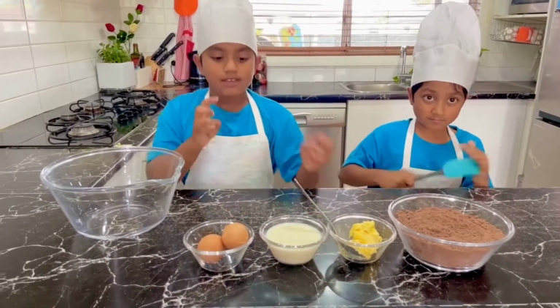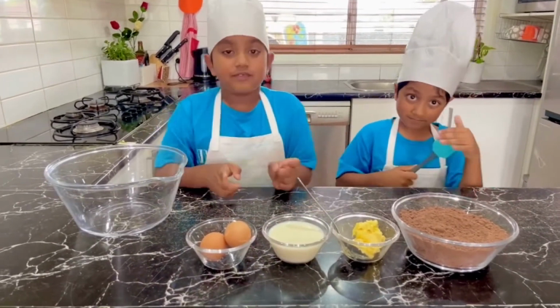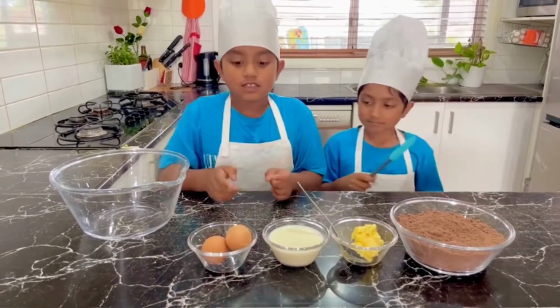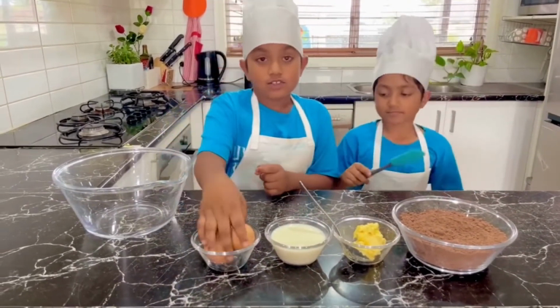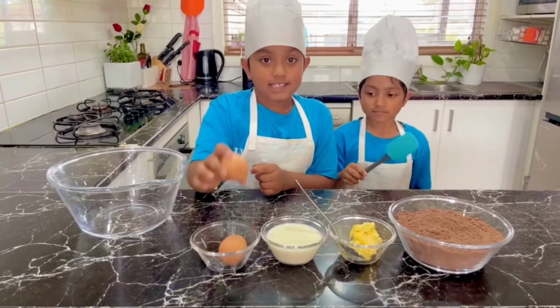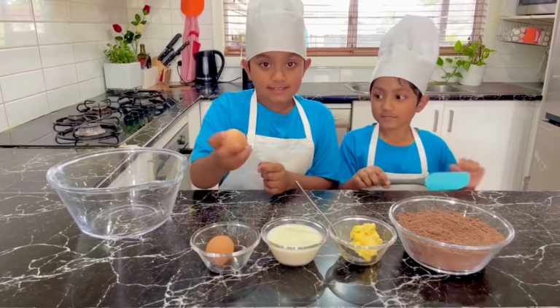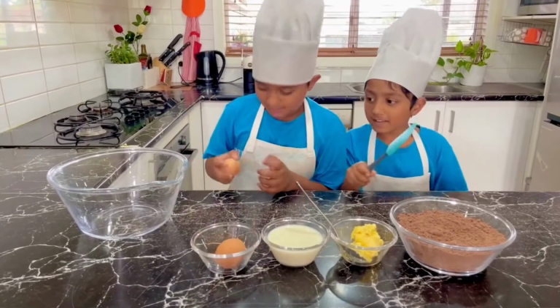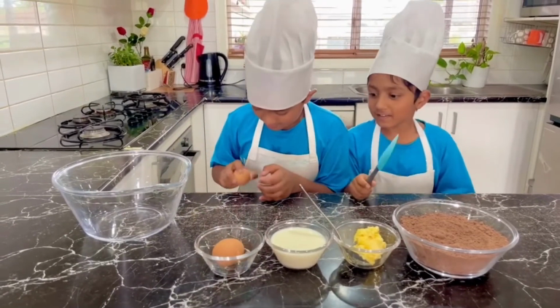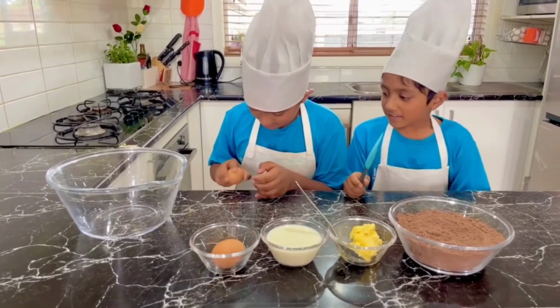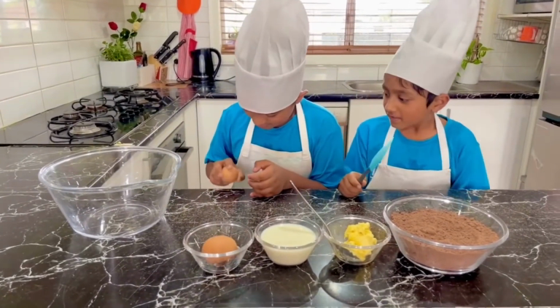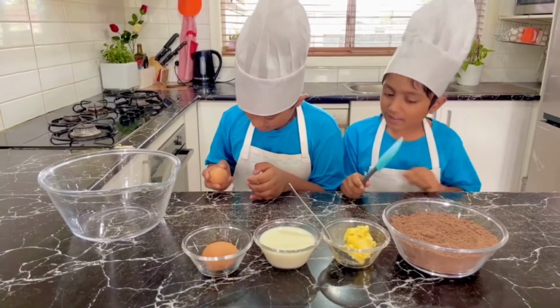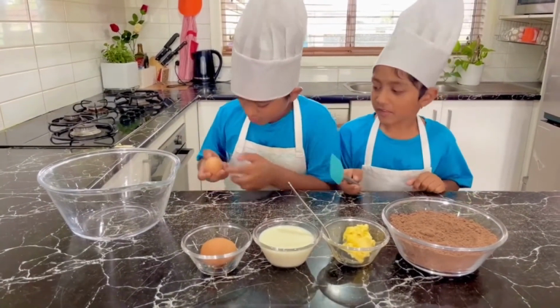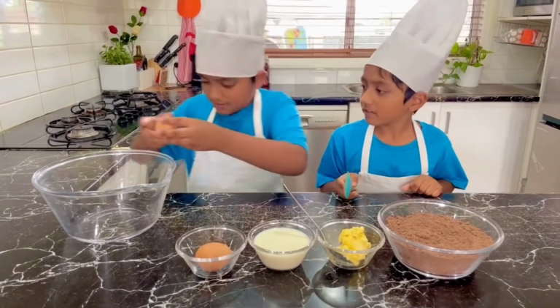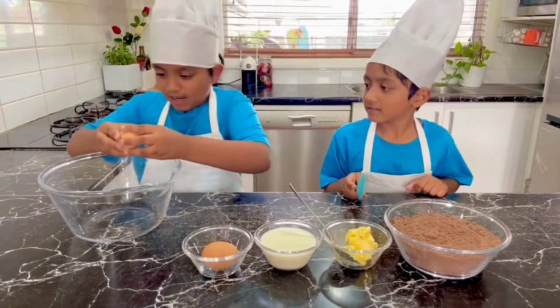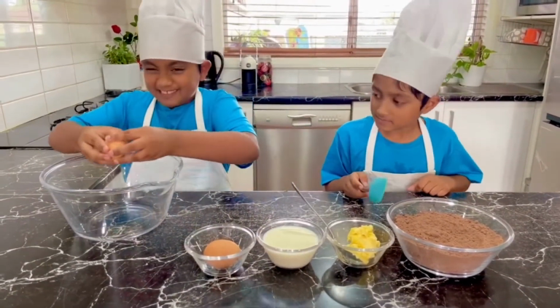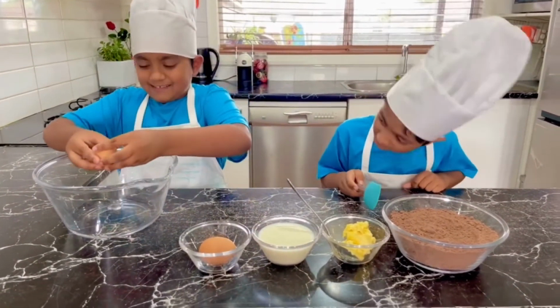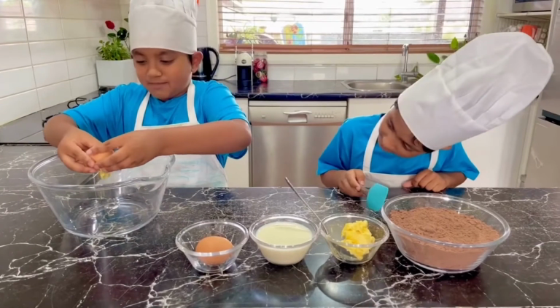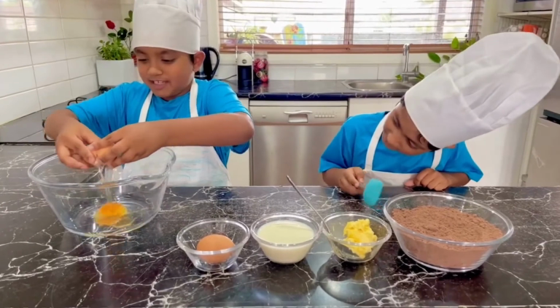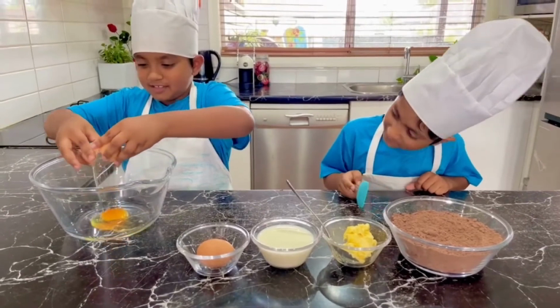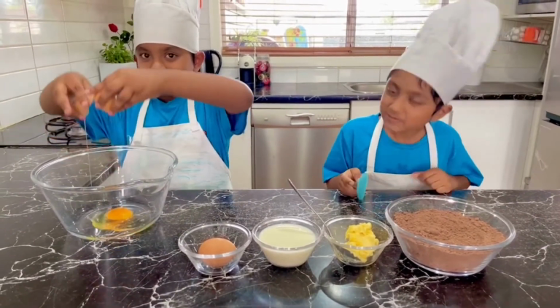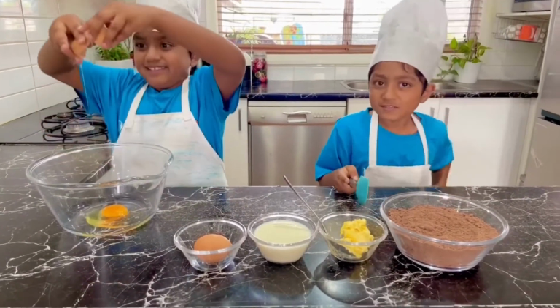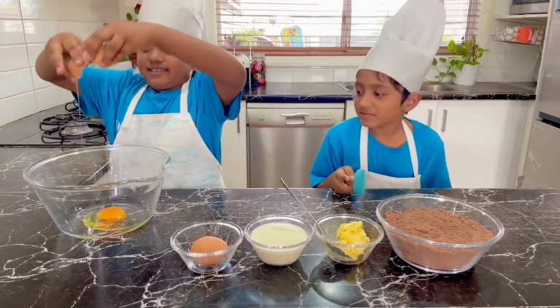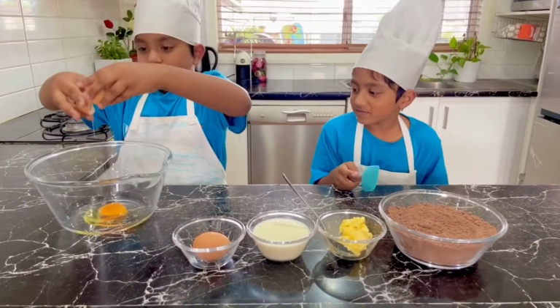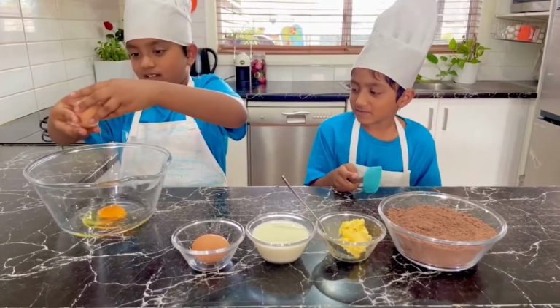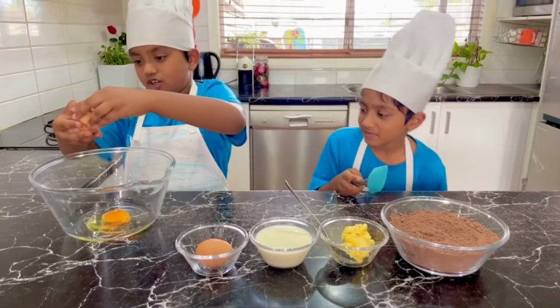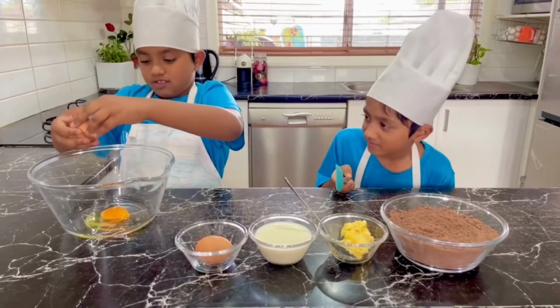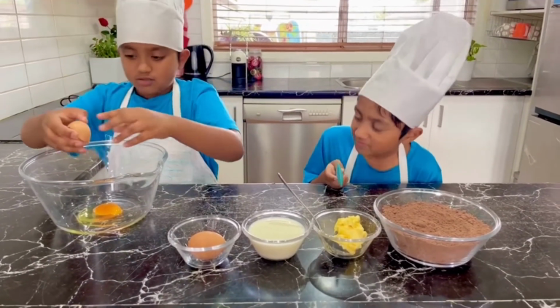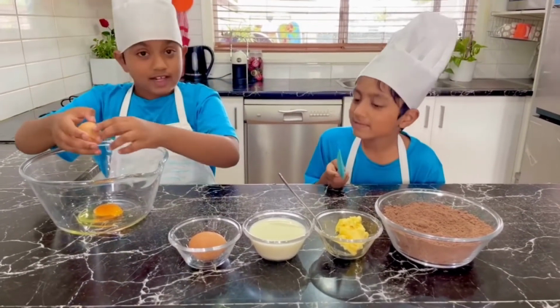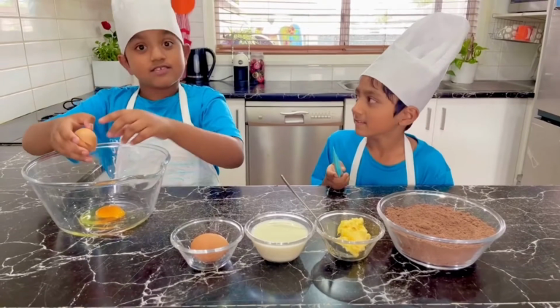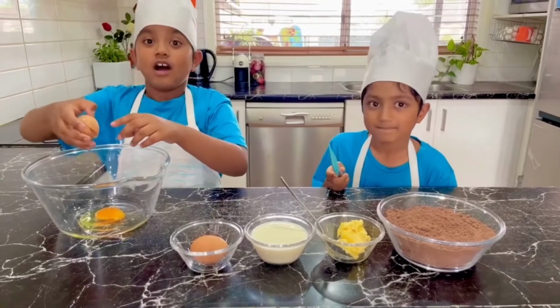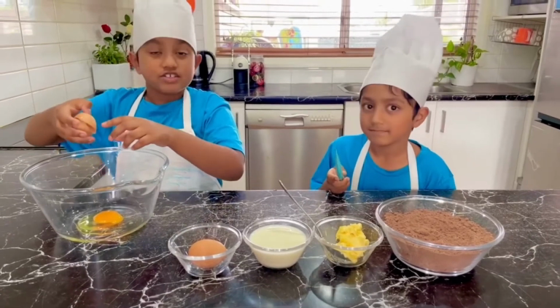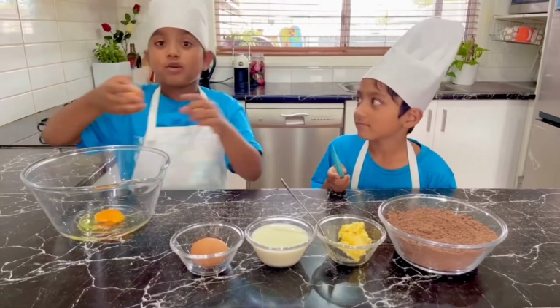So first we are going to crack the eggs. And wash your hands after you crack these pesky eggs — they have a lot of germs. And you know it's COVID-19, so hygiene is important.